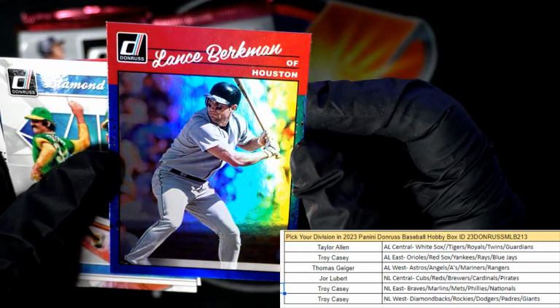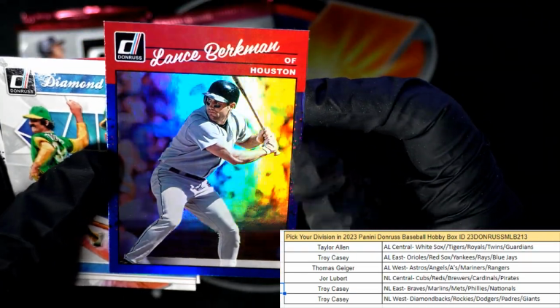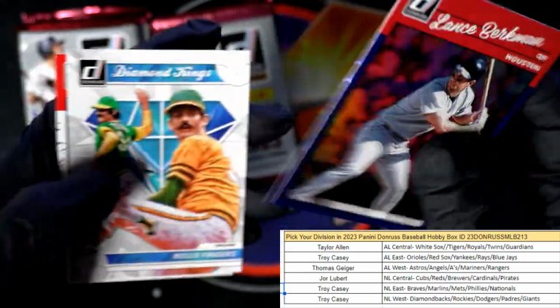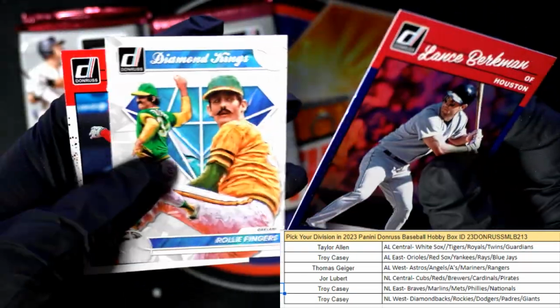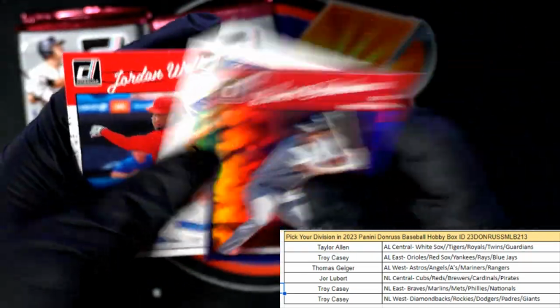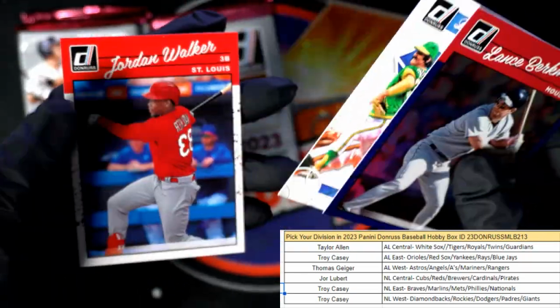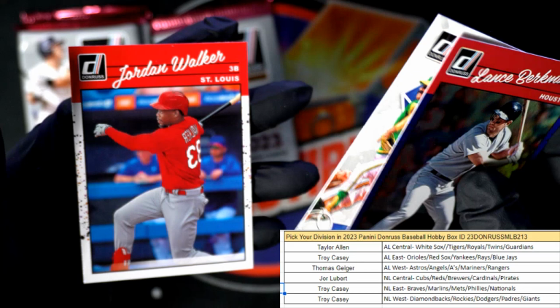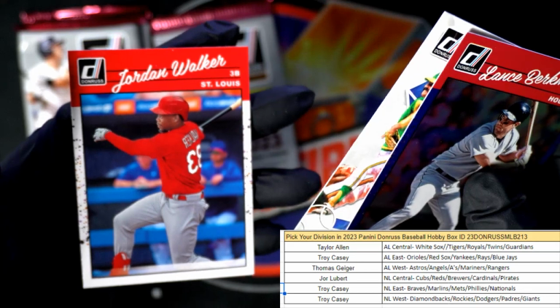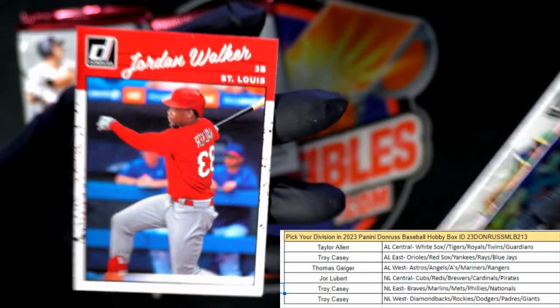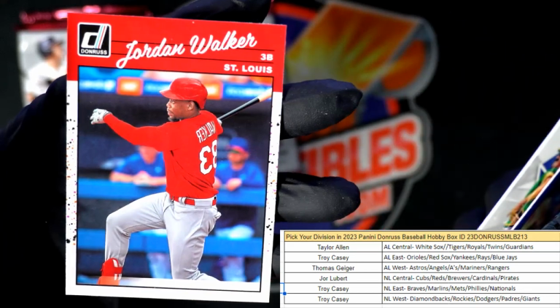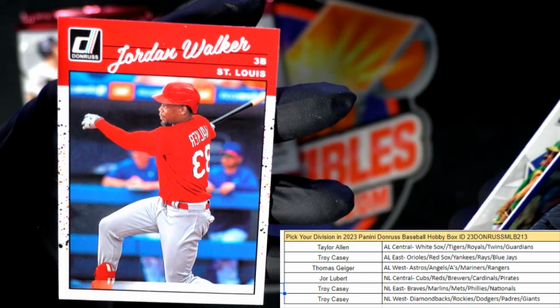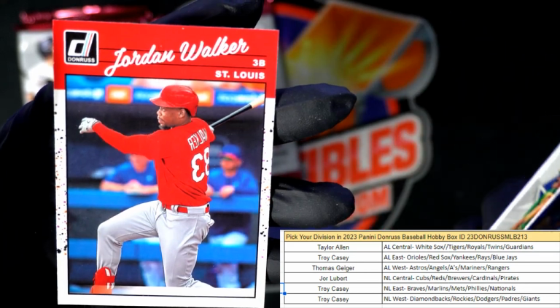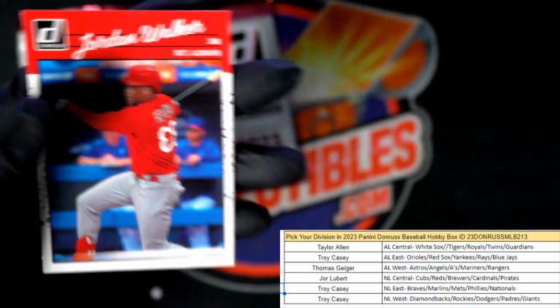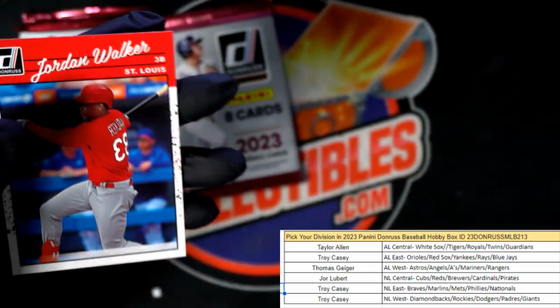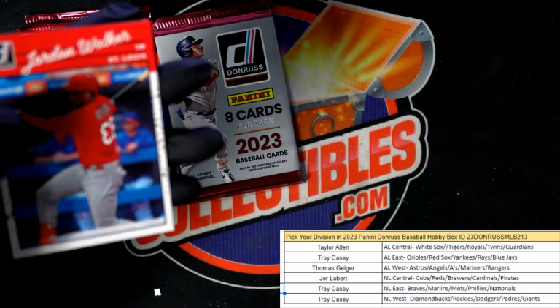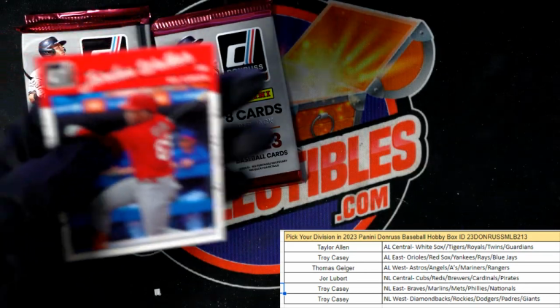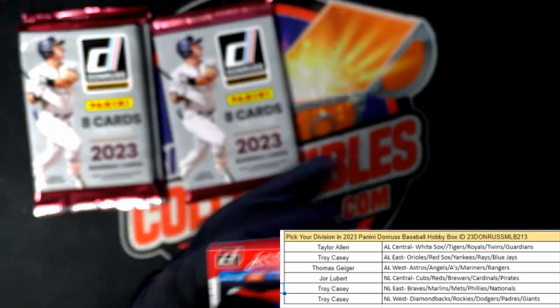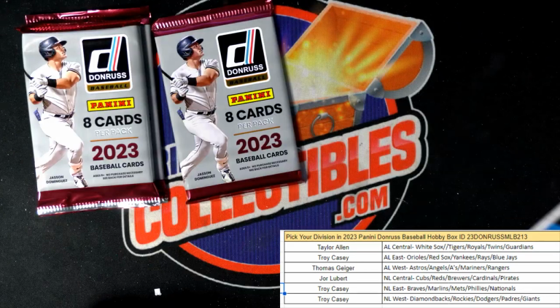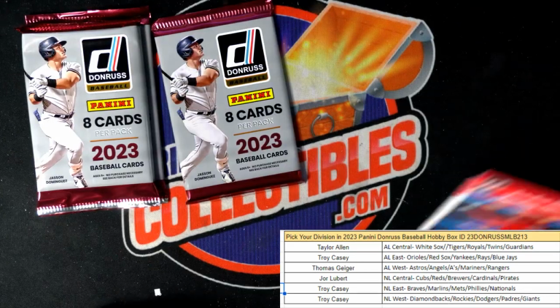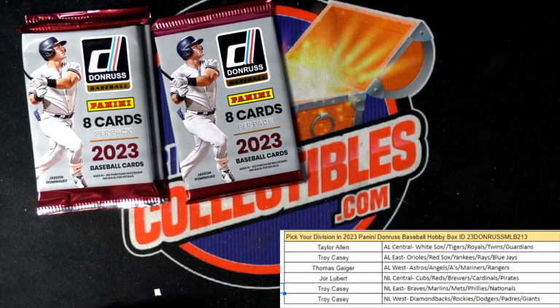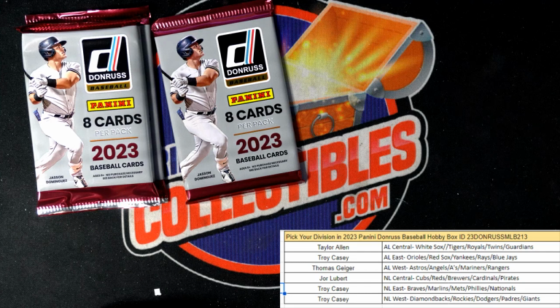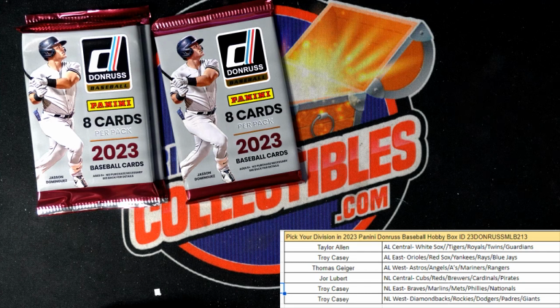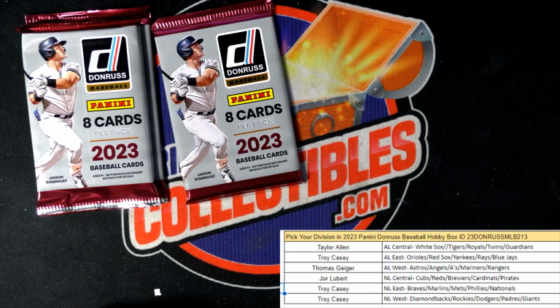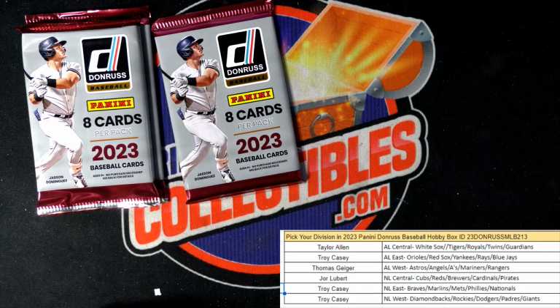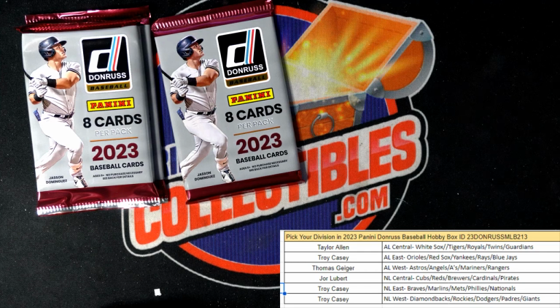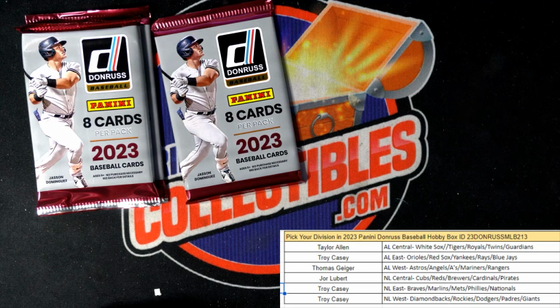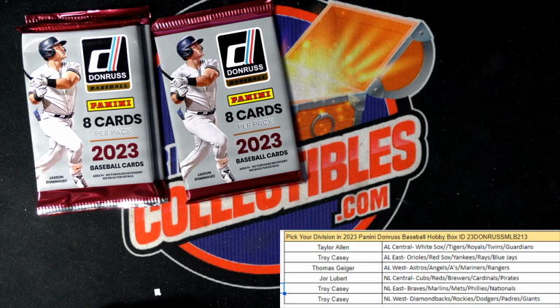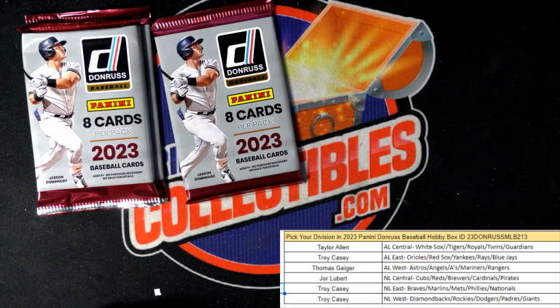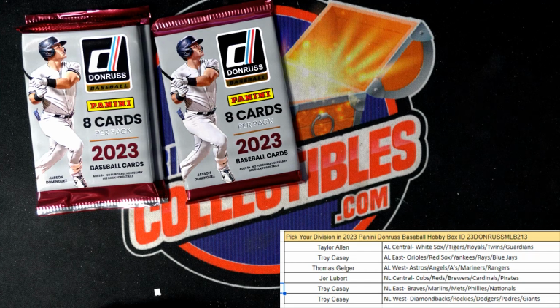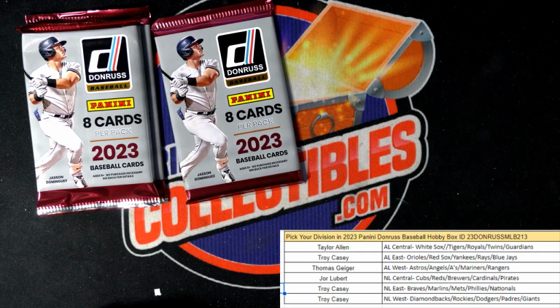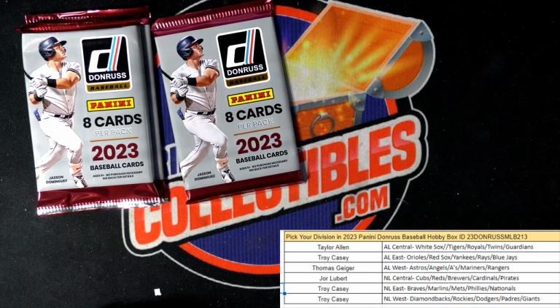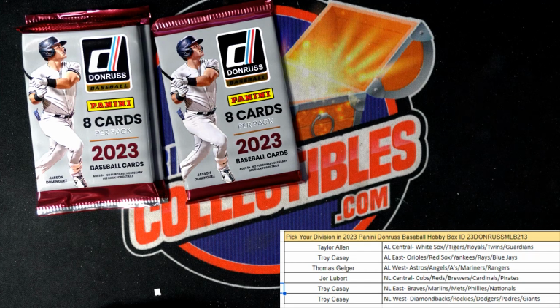Lance Berkman and a Jordan Walker reverse — going out to Jor. There you go man, get you some reverse action.